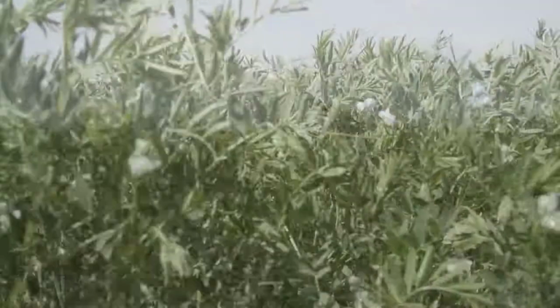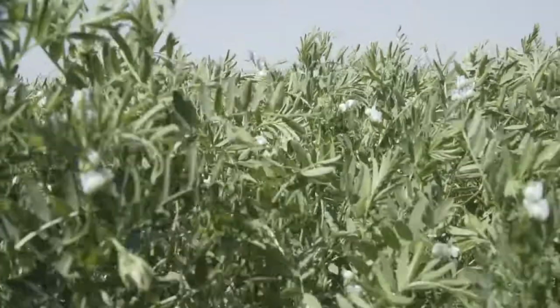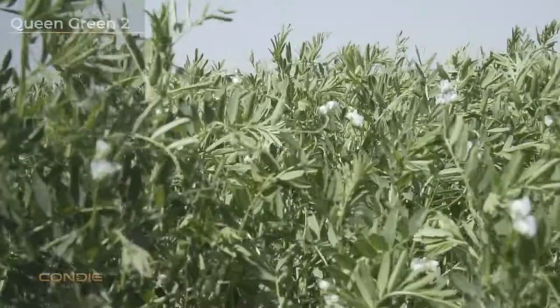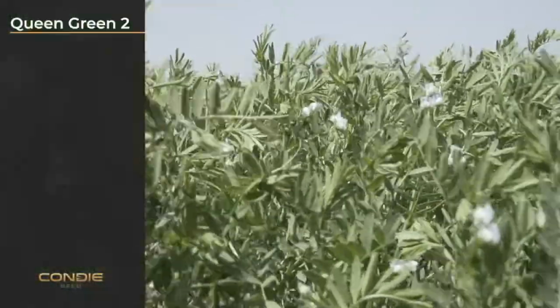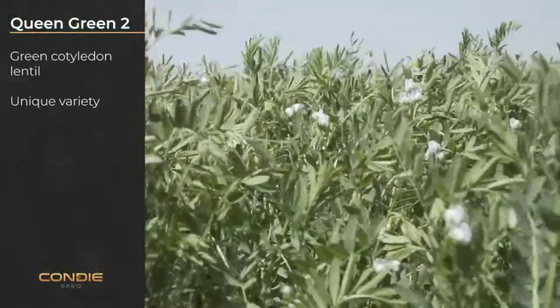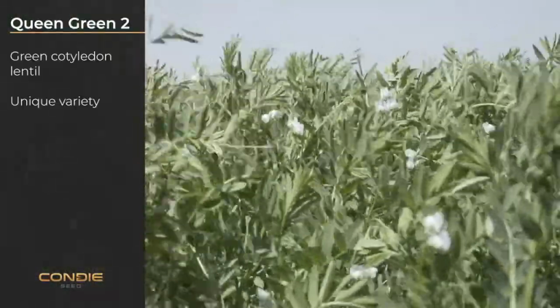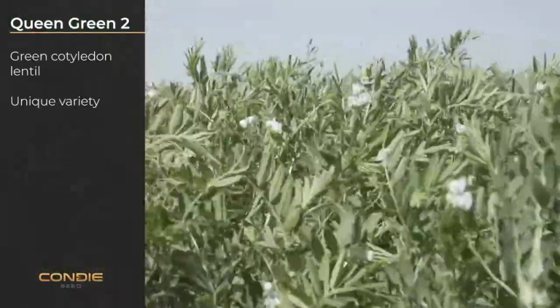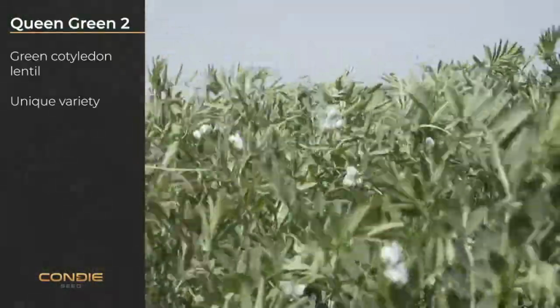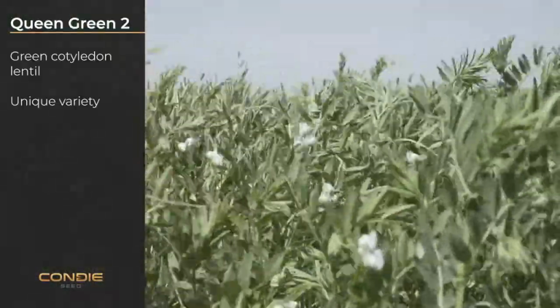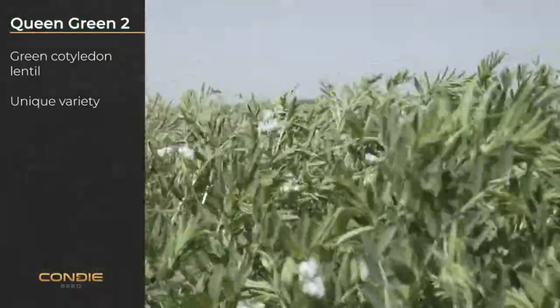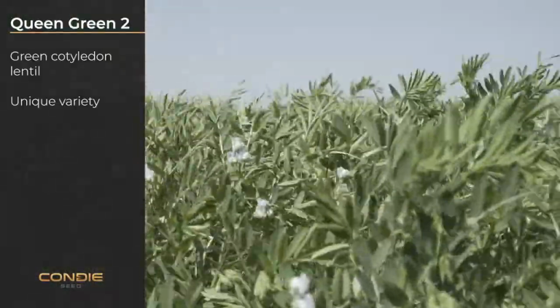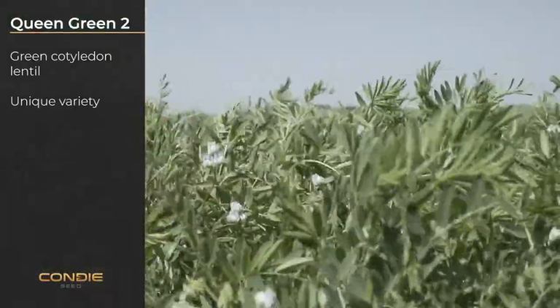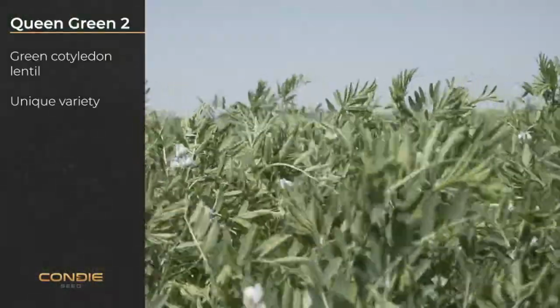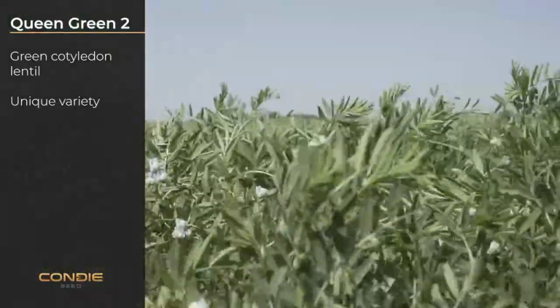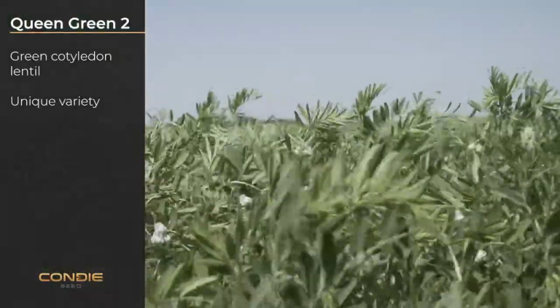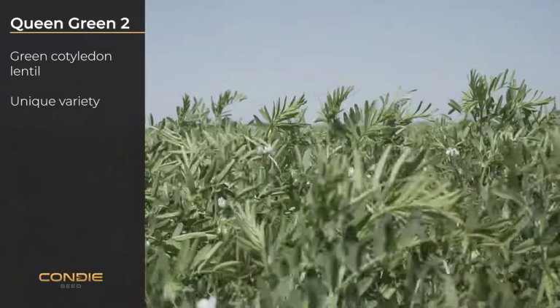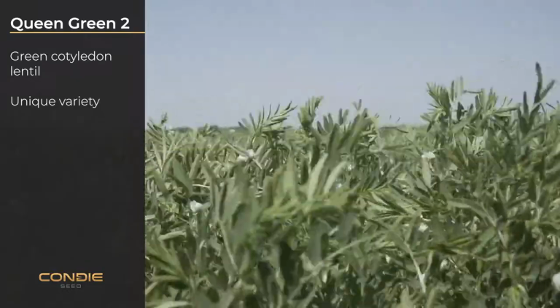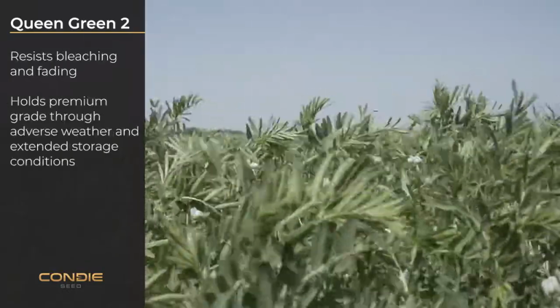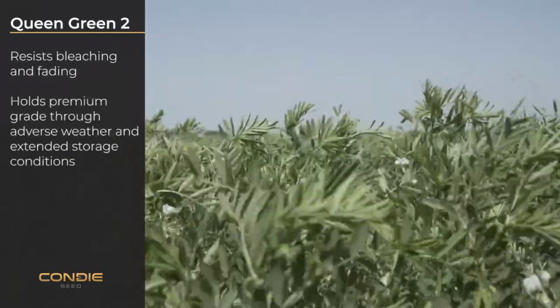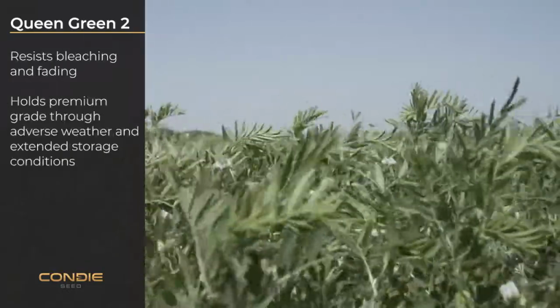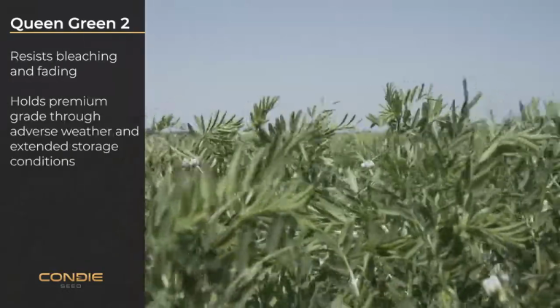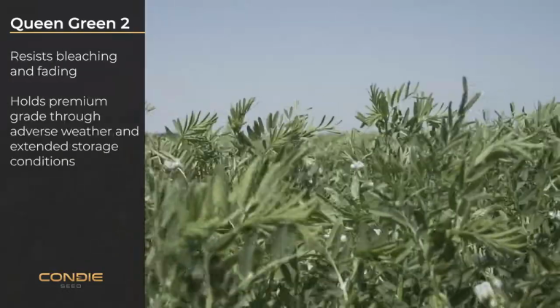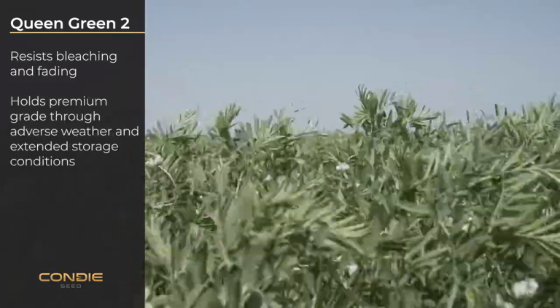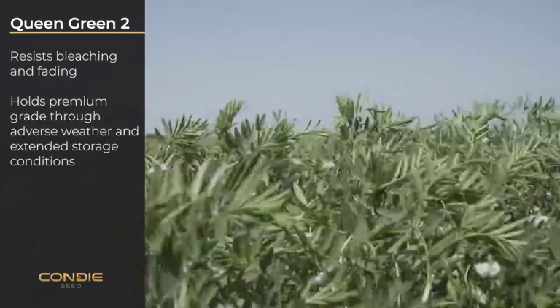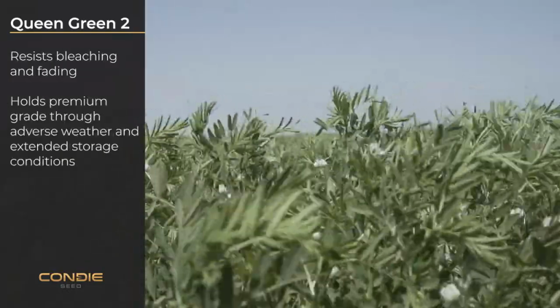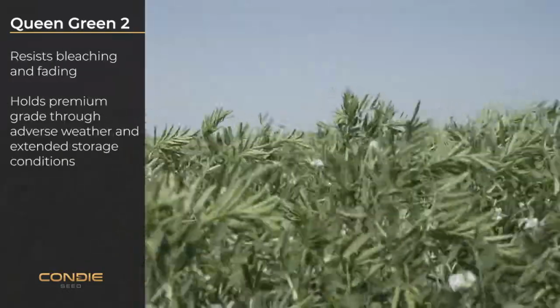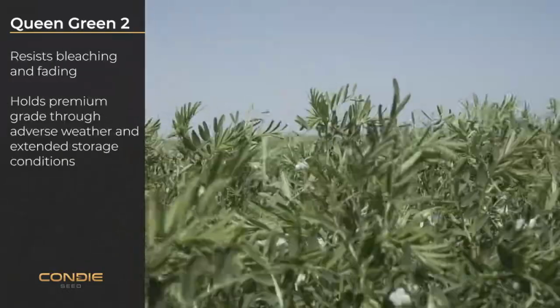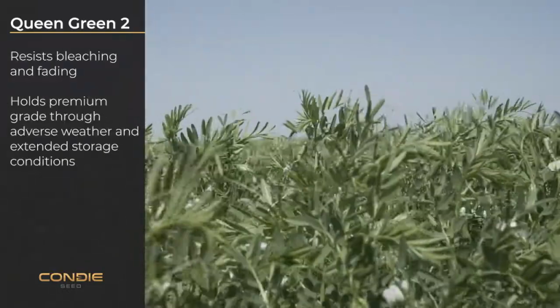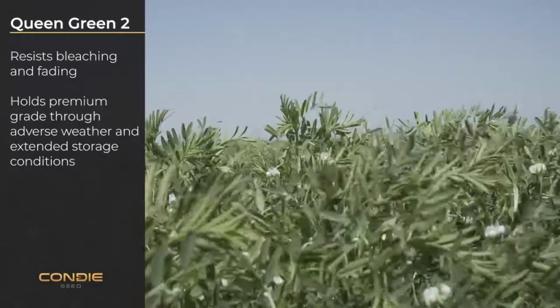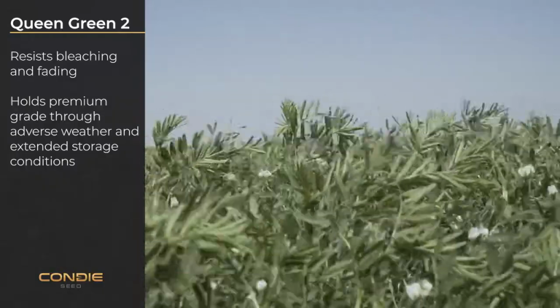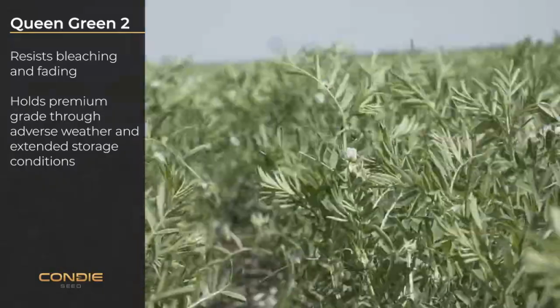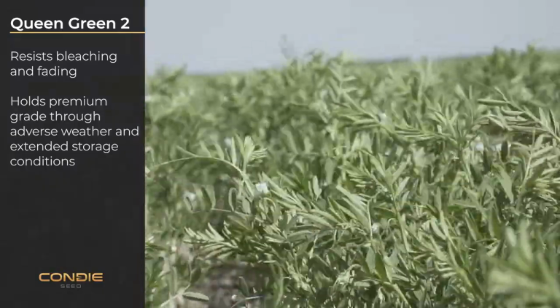Queen Green 2 is a green cotyledon lentil. This variety is unique with its green cotyledon, allowing it to resist bleaching and fading, holding a premium grade through adverse weather and extended storage conditions.